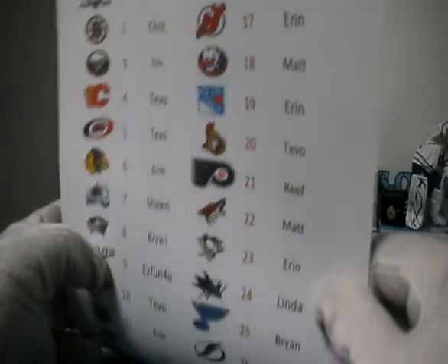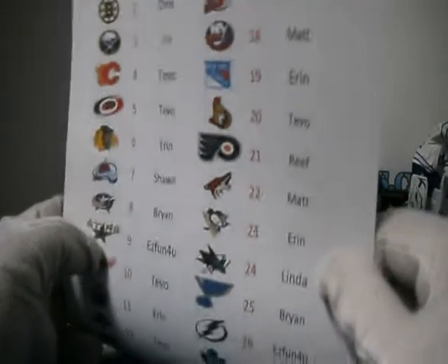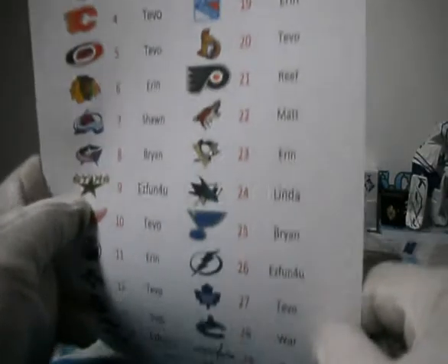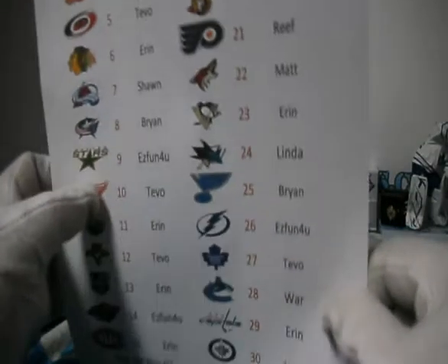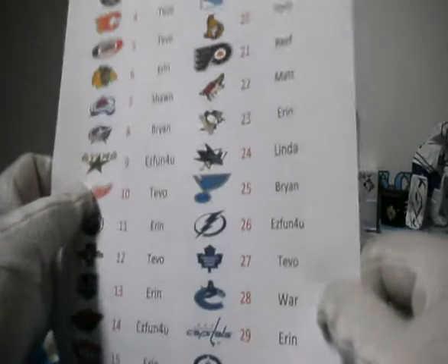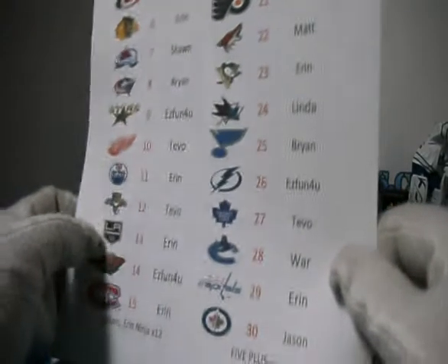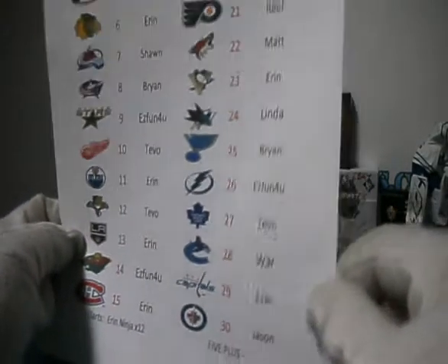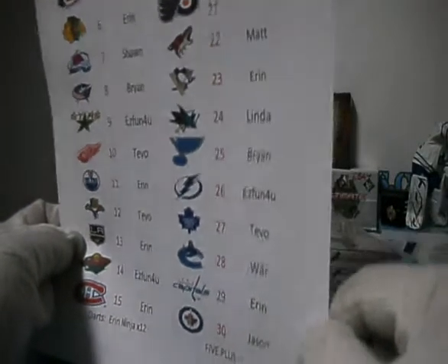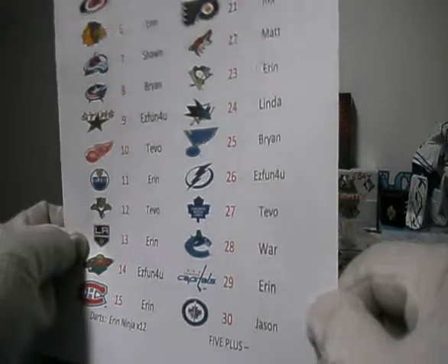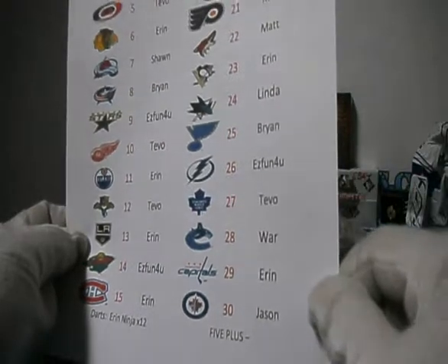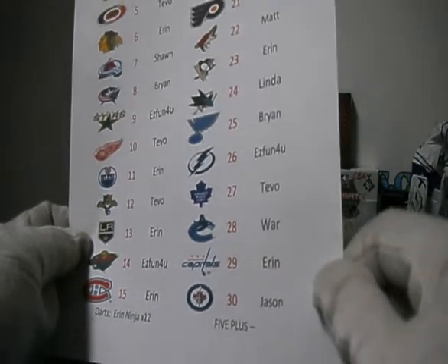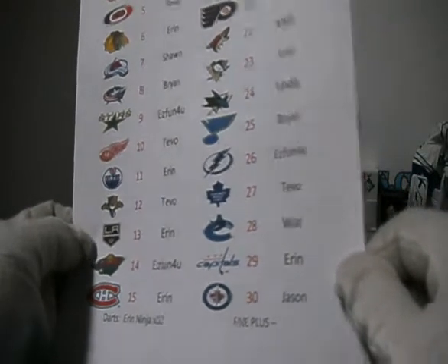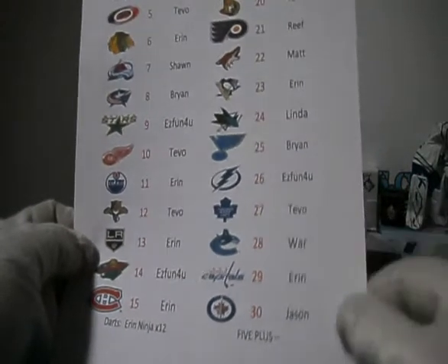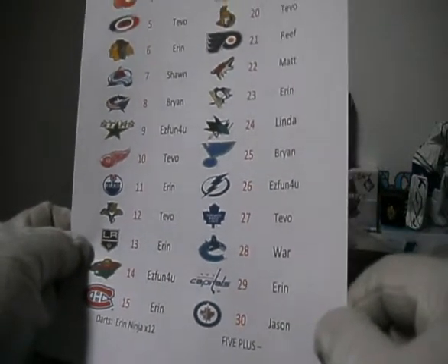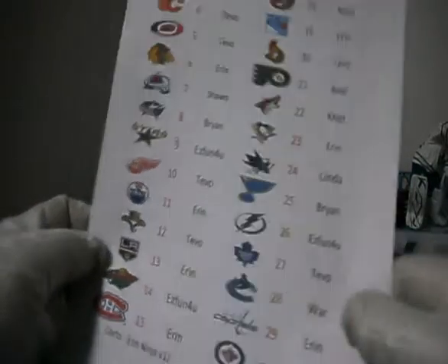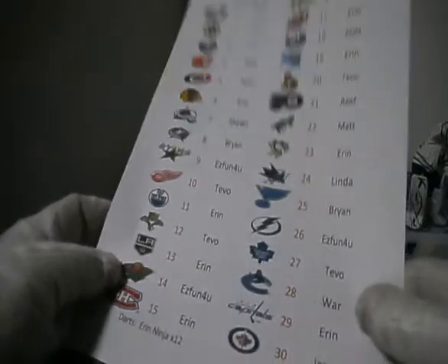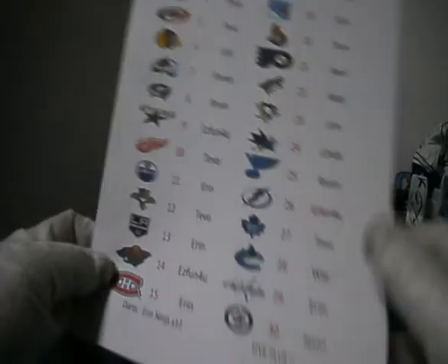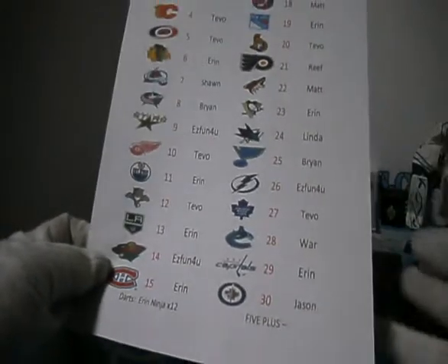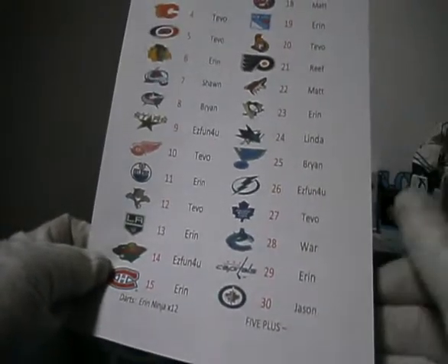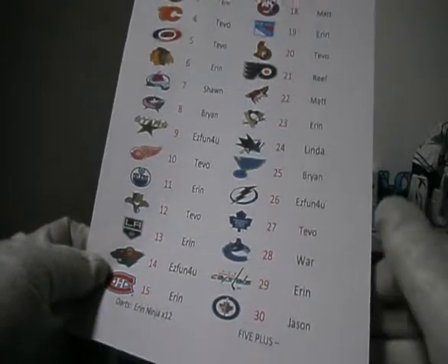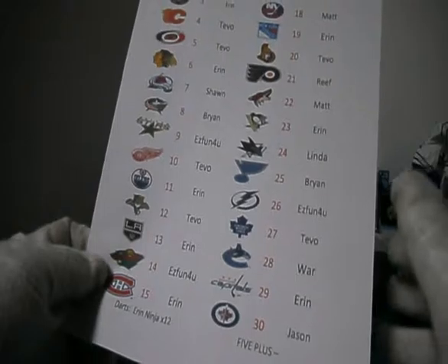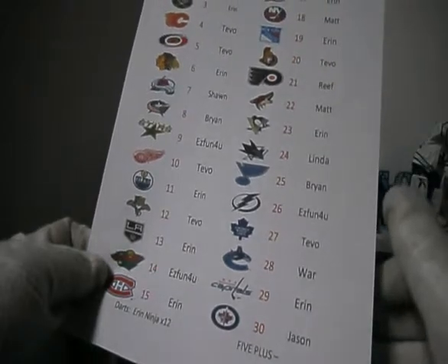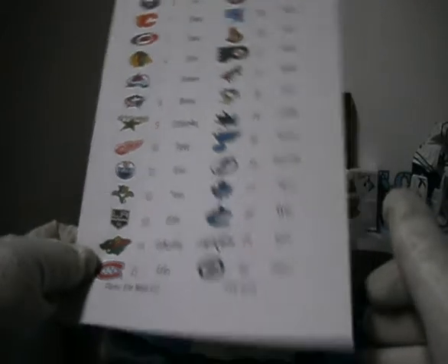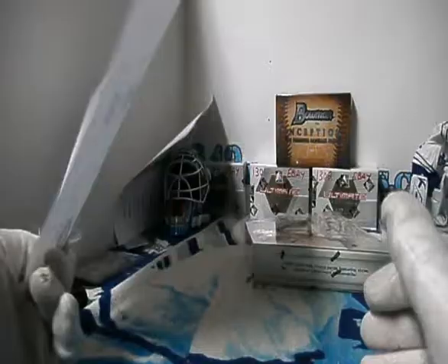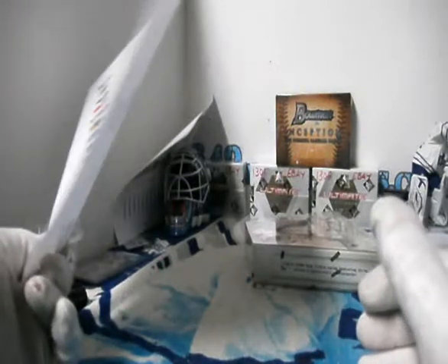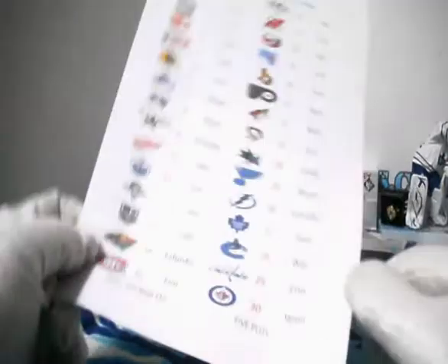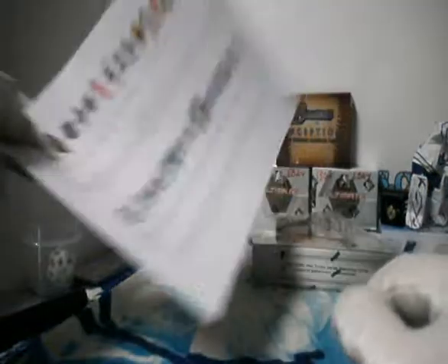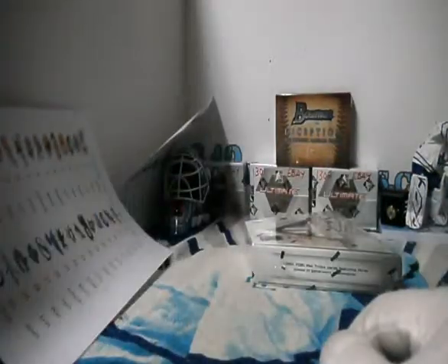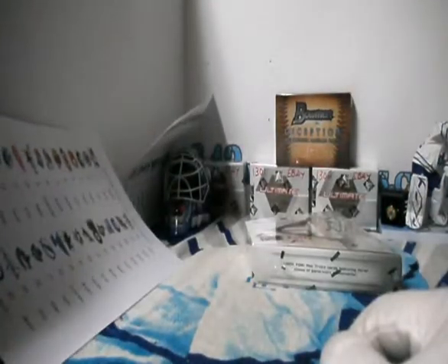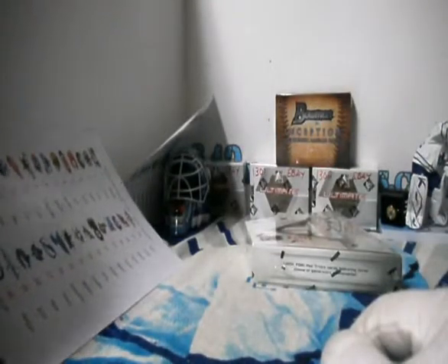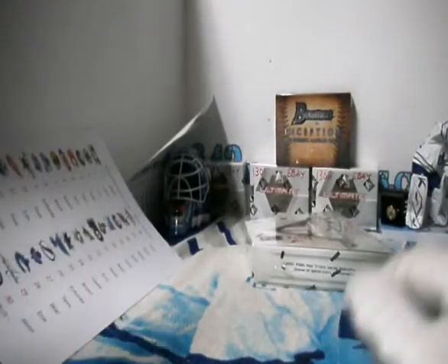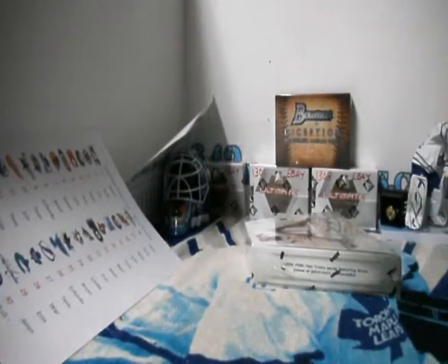Reef, and Matt, and Linda, and wow, a lot of people in this one — War Machine, and Jason. So I'm glad to see a lot more people in this one. Bids weren't super high. There isn't enough for another box, but there is enough for more prizes.